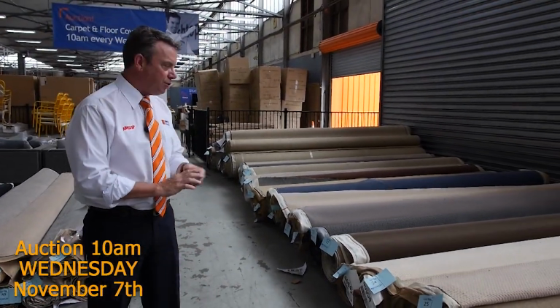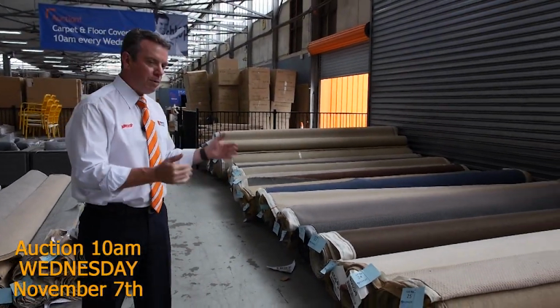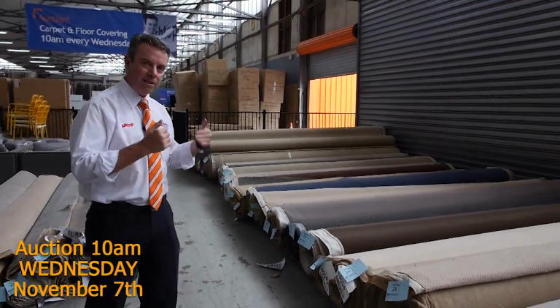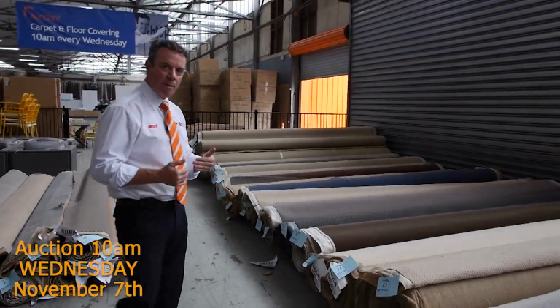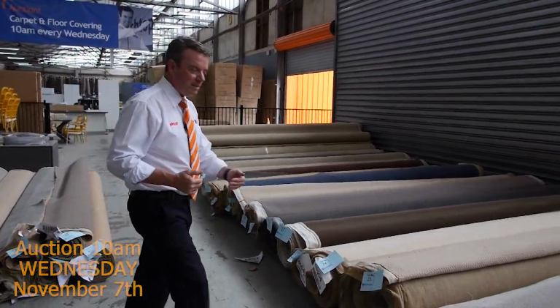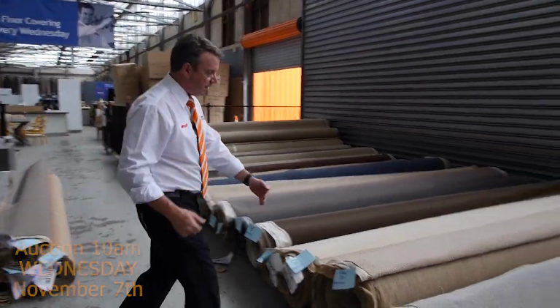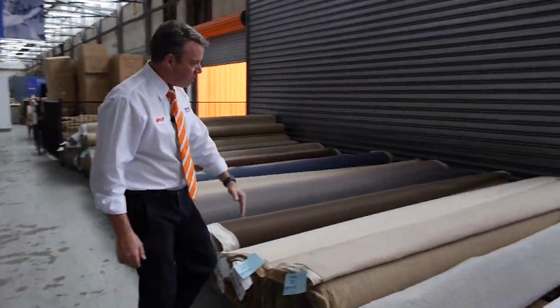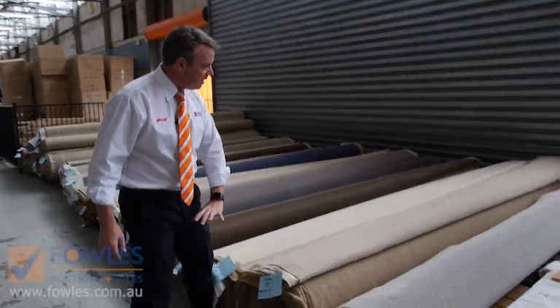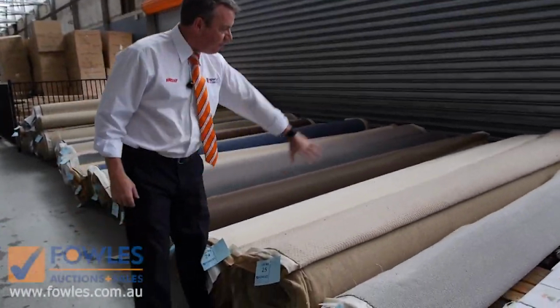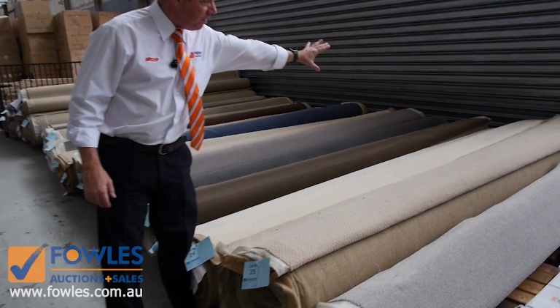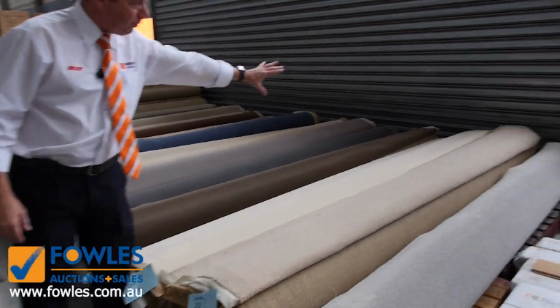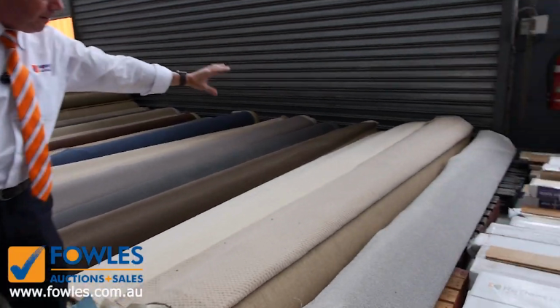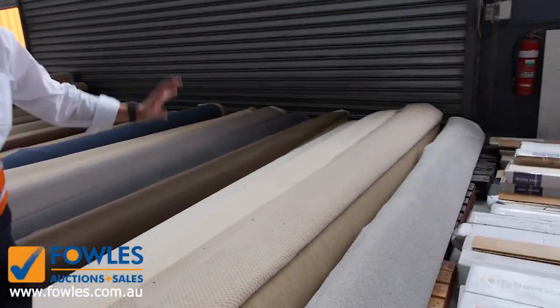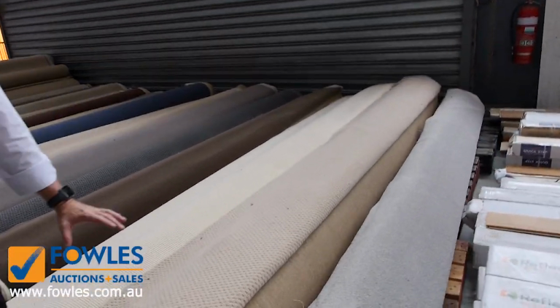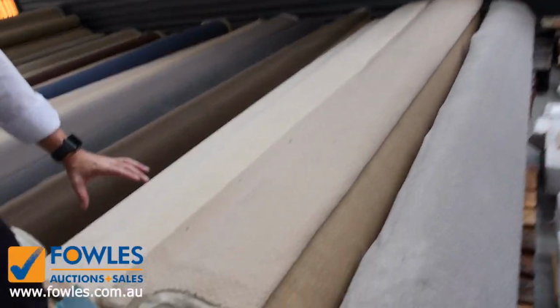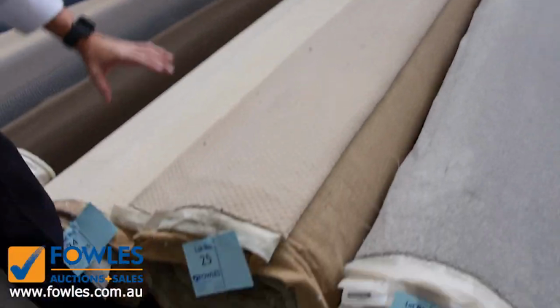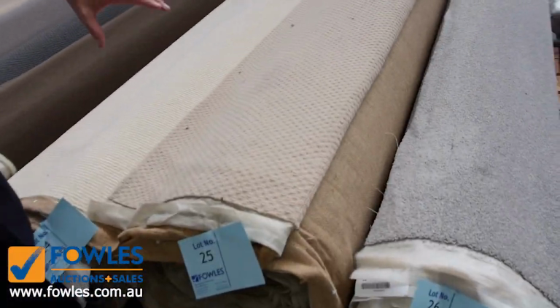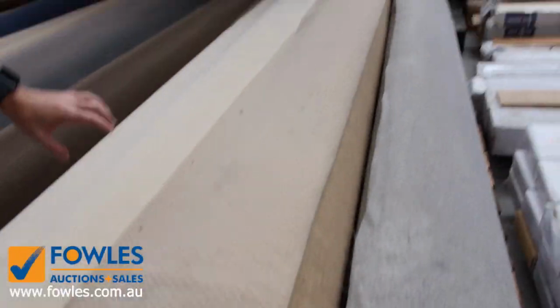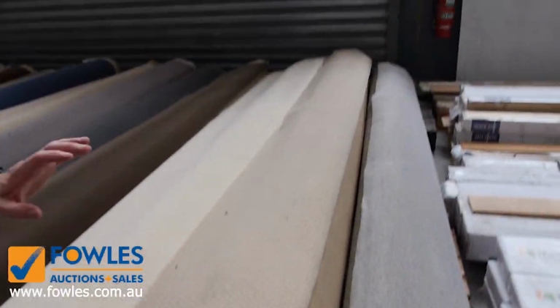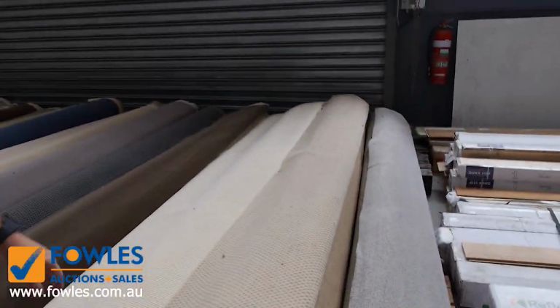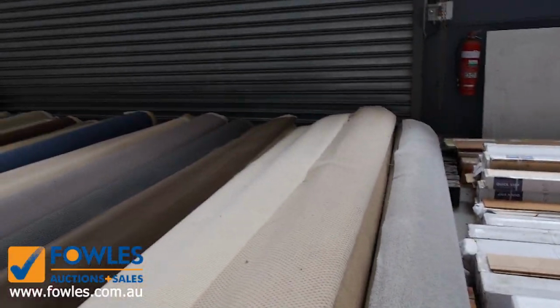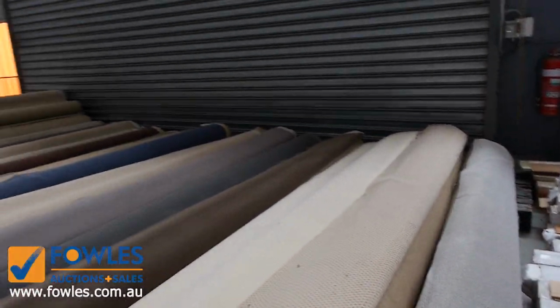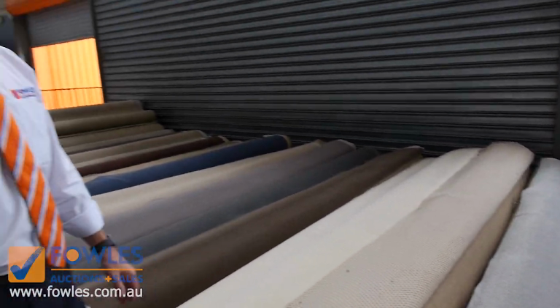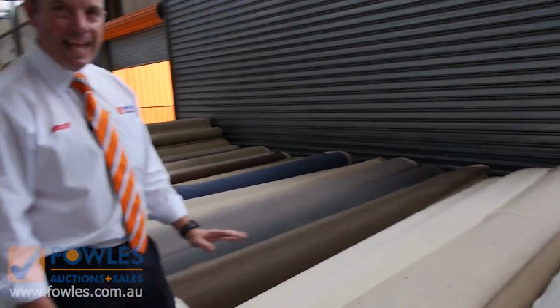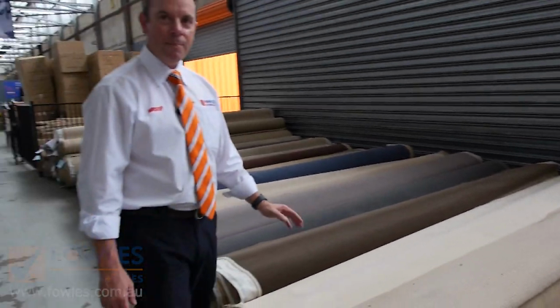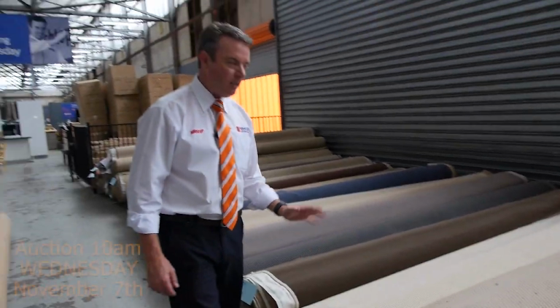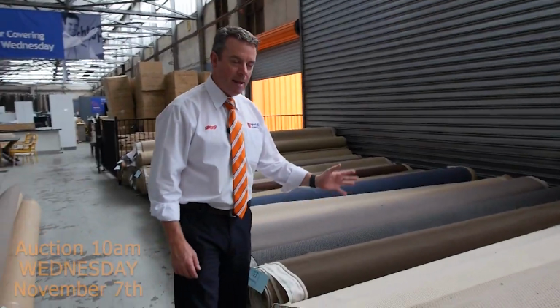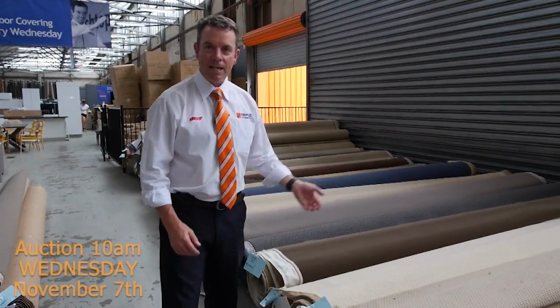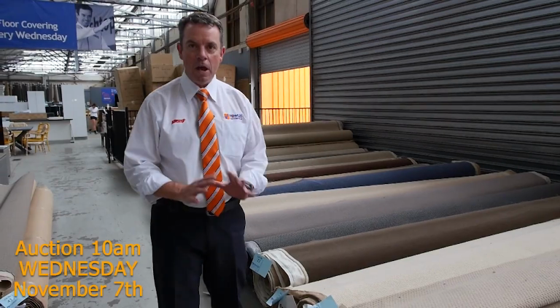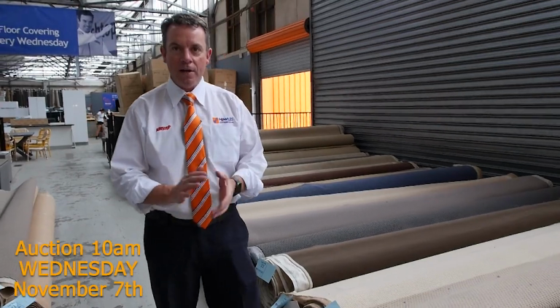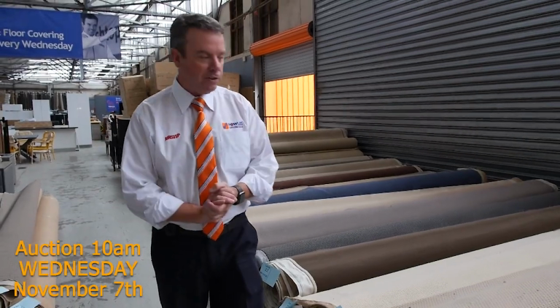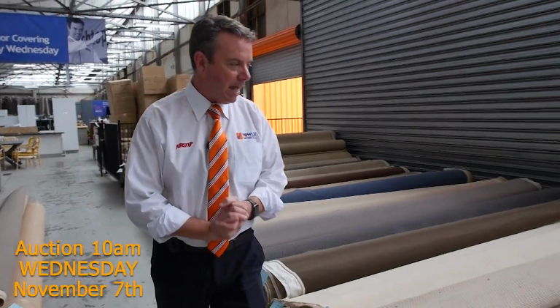So that's awesome buying. 3.66 metres wide - that's the full width of the roll. And for $25 a metre, you can't beat it. A lot of that, you're saving over $100 a metre.